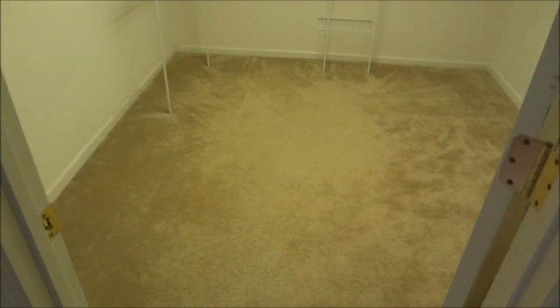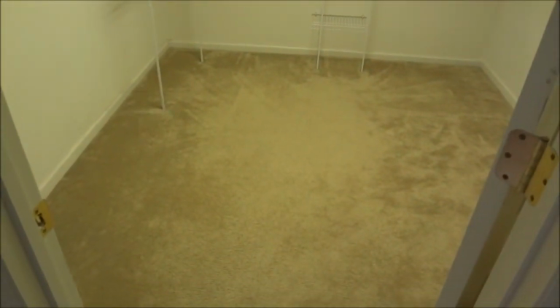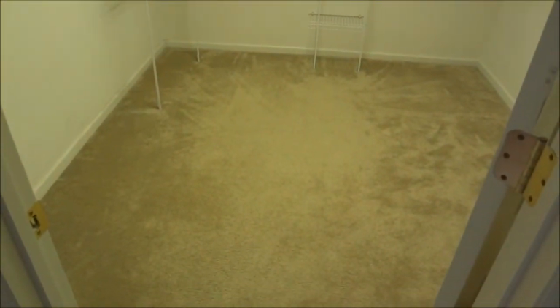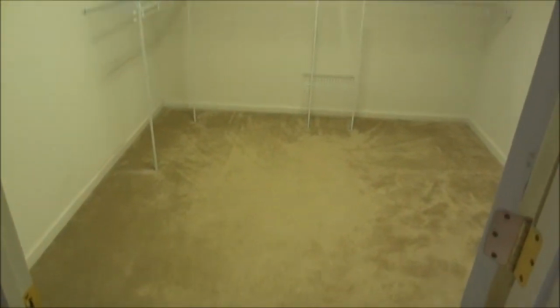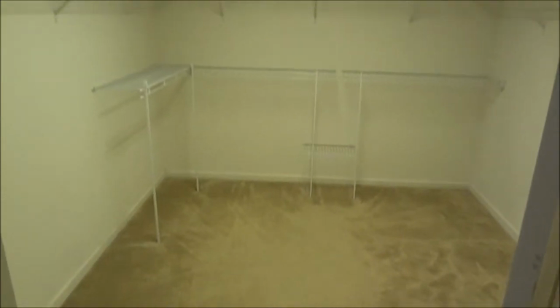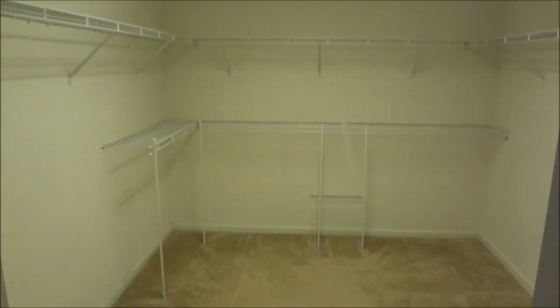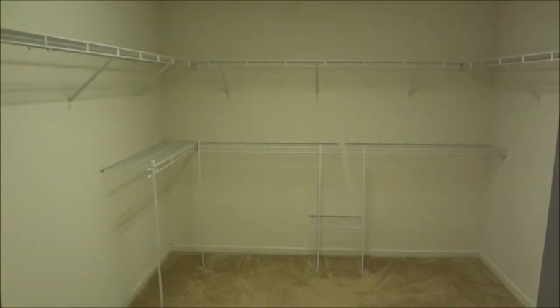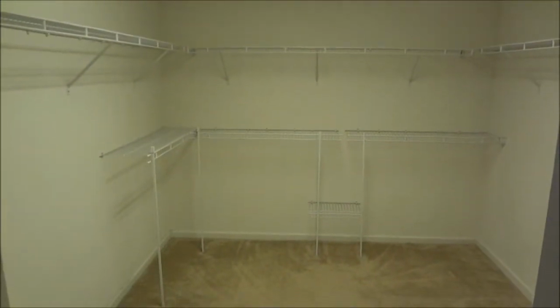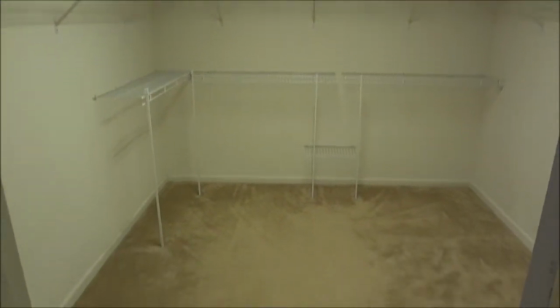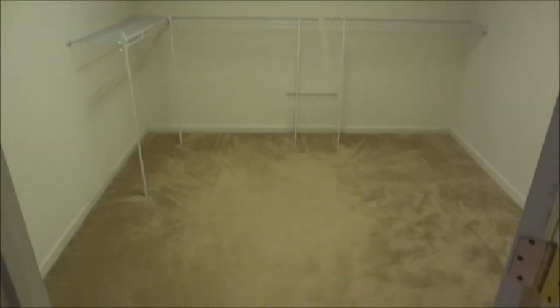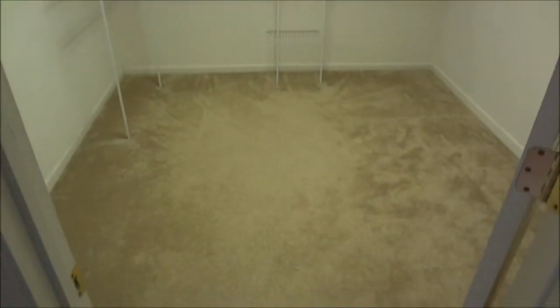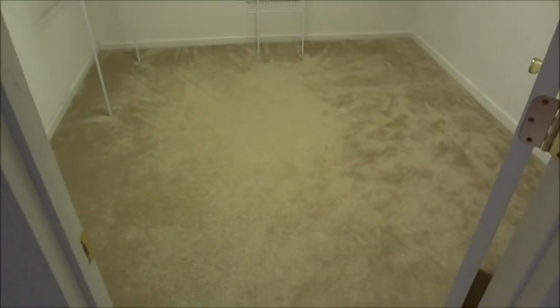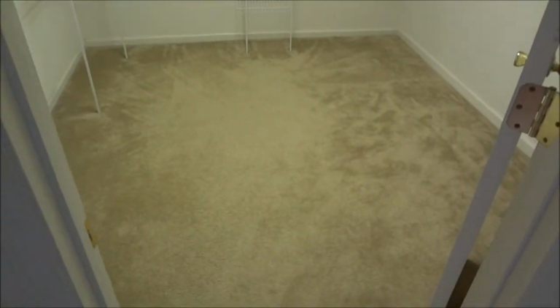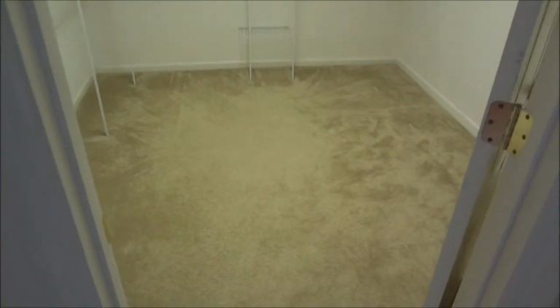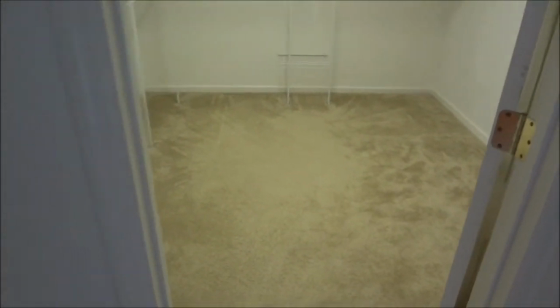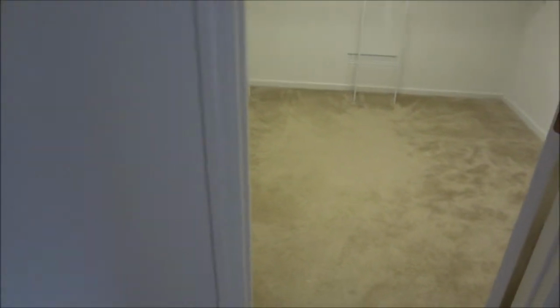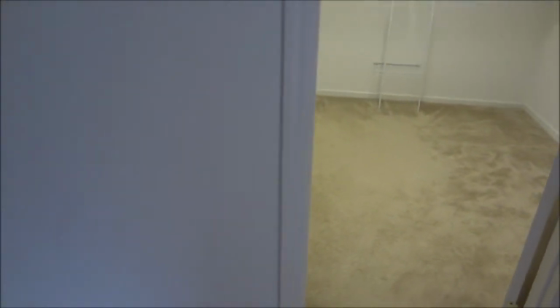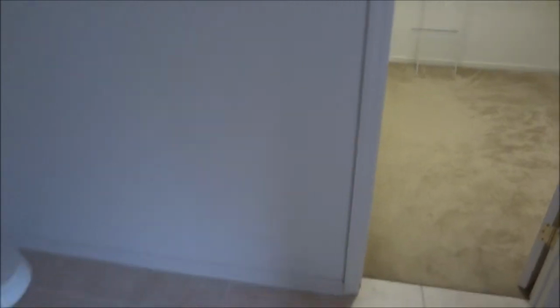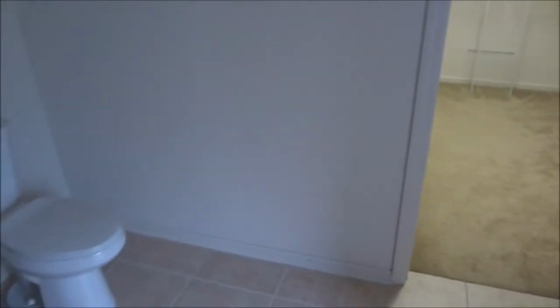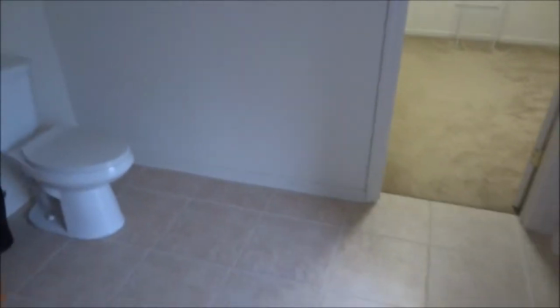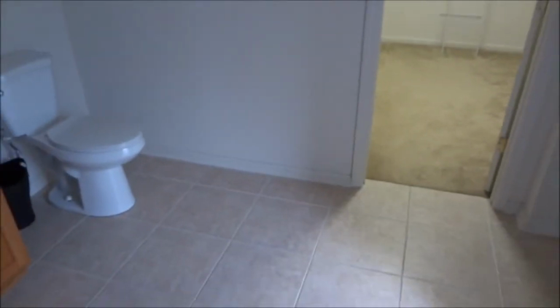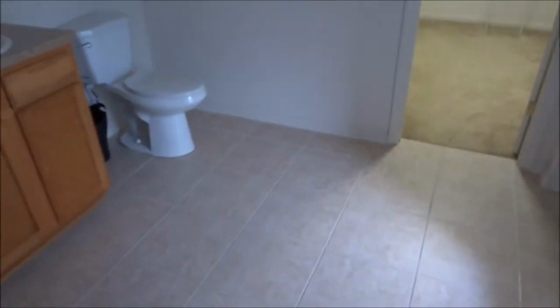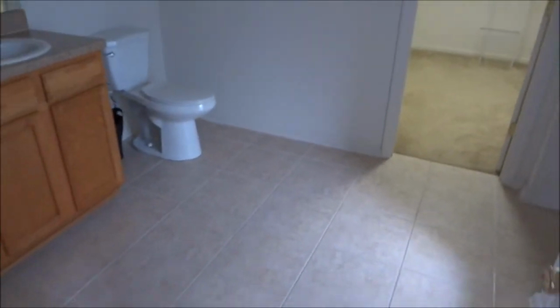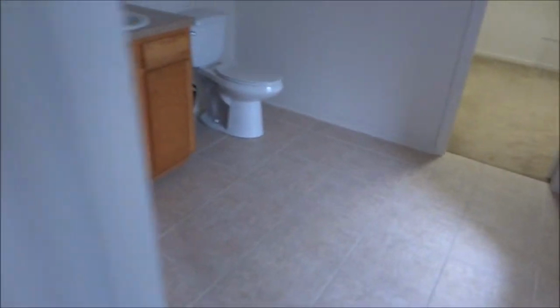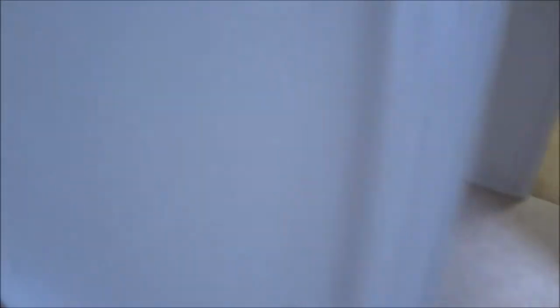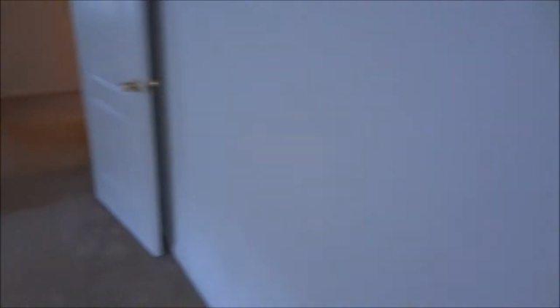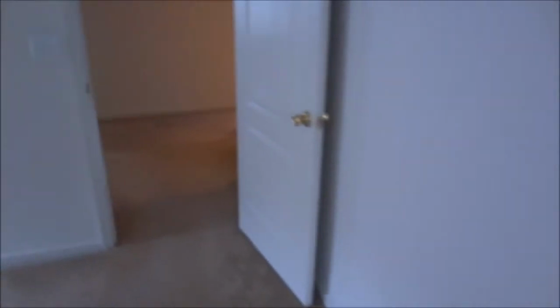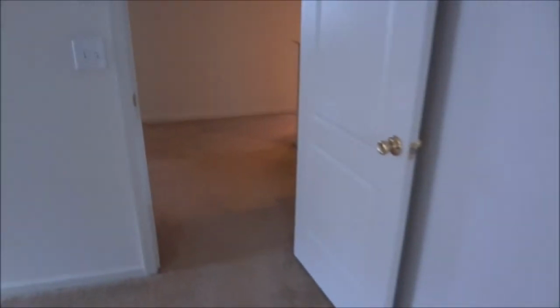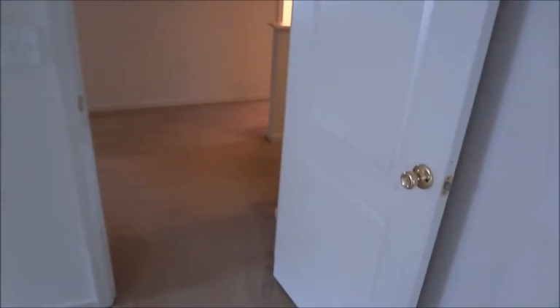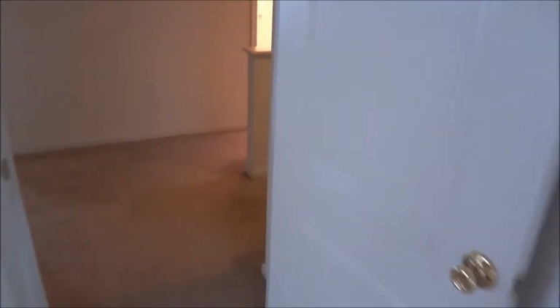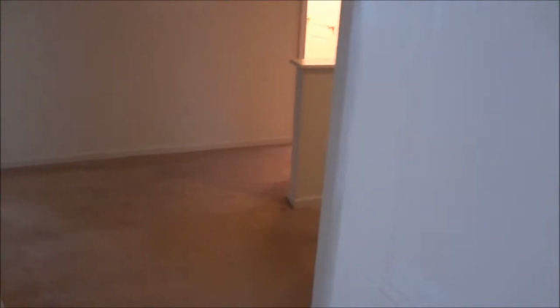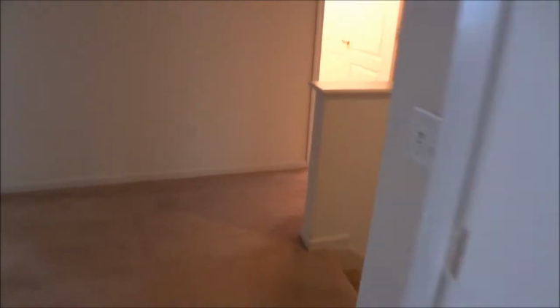And a large walk-in closet — as you can see here, this is actually a good footprint. So that's your master.